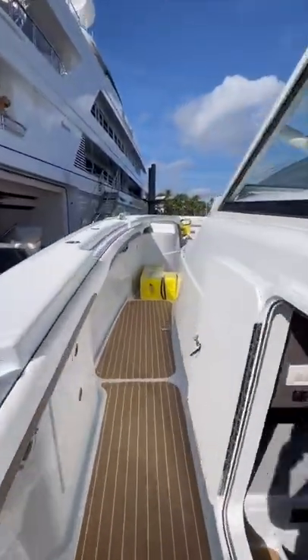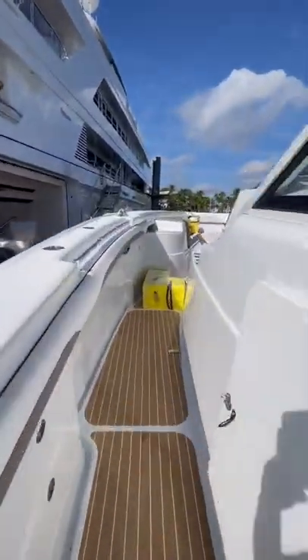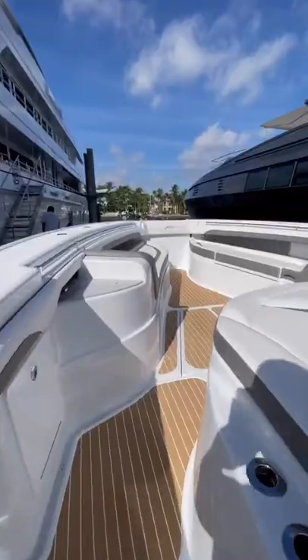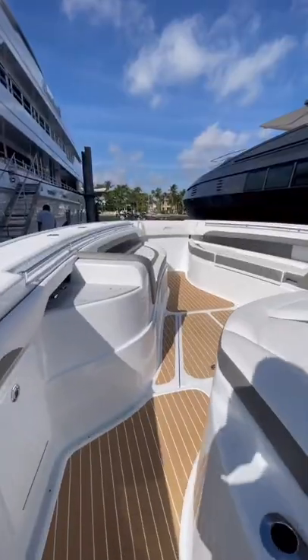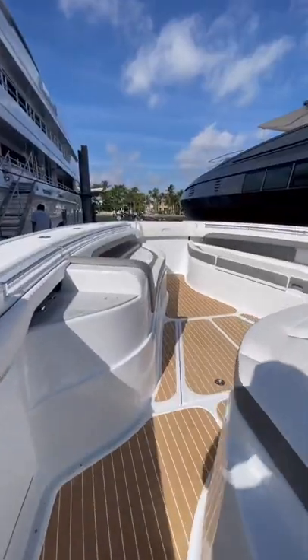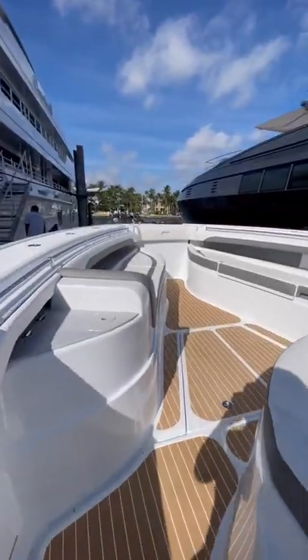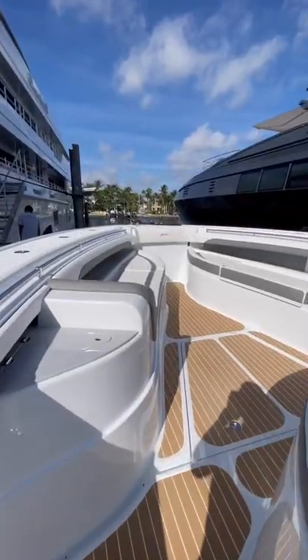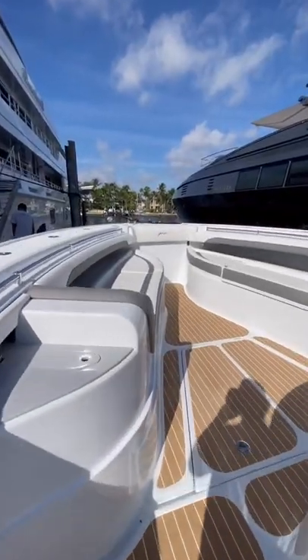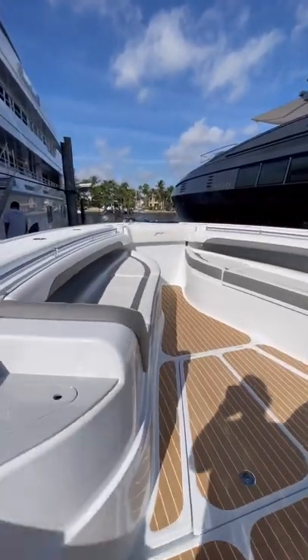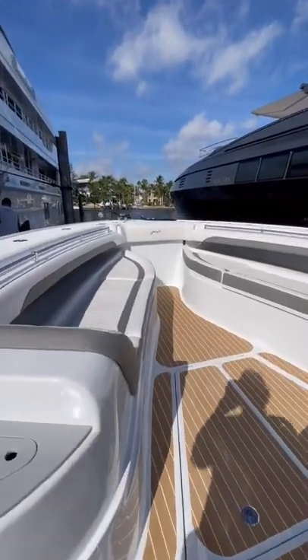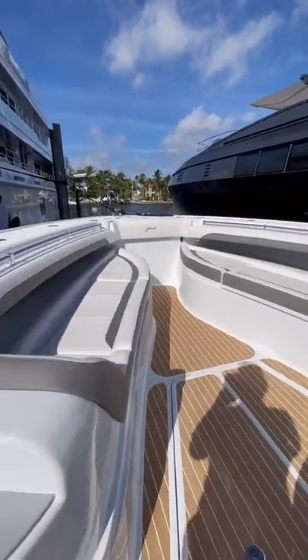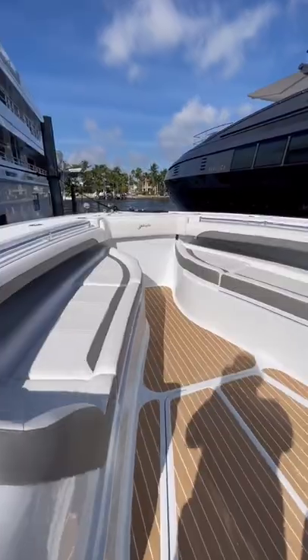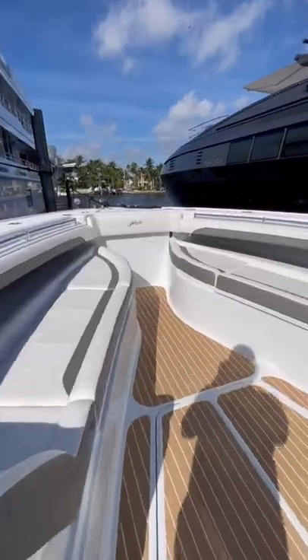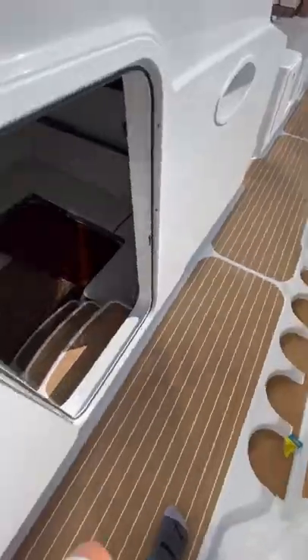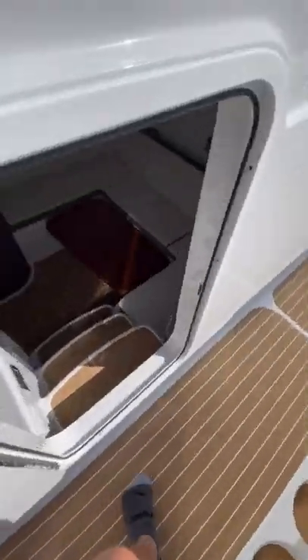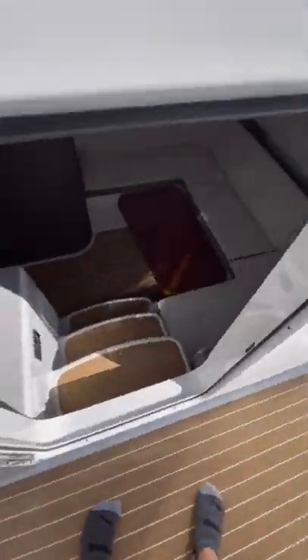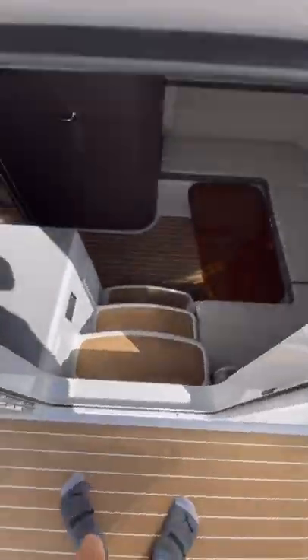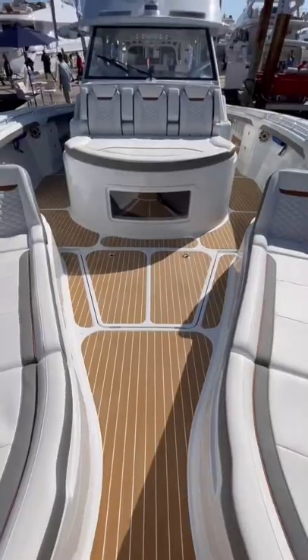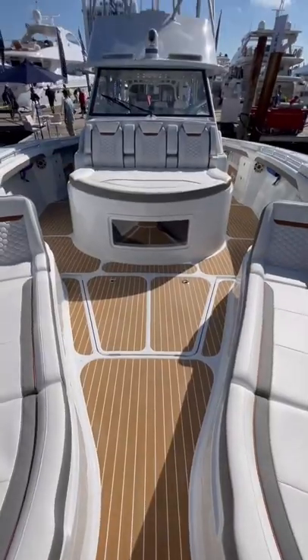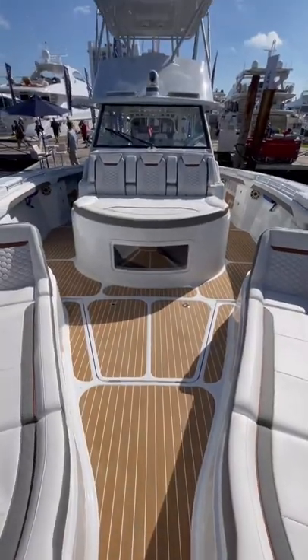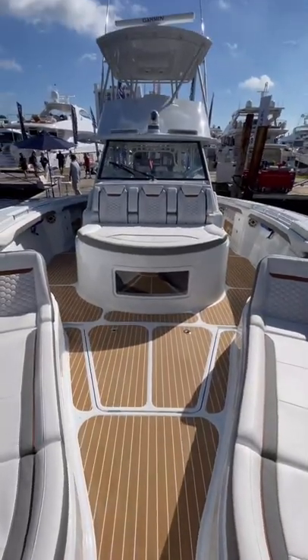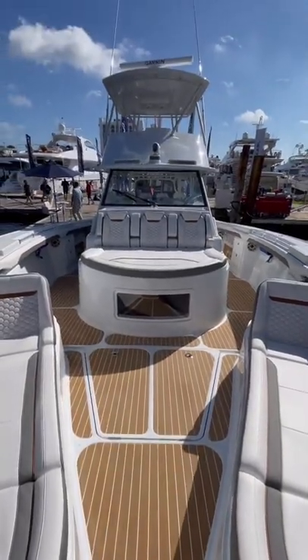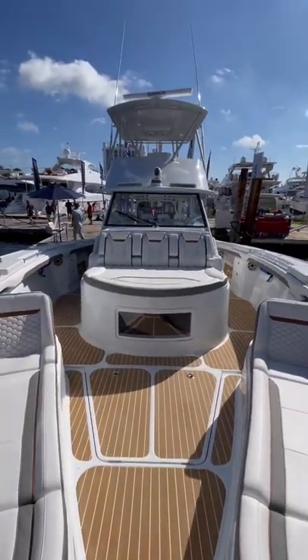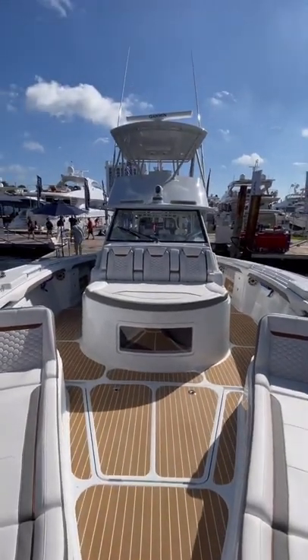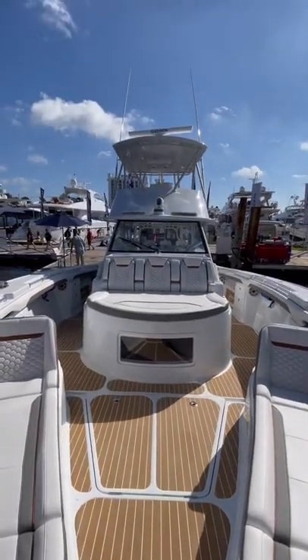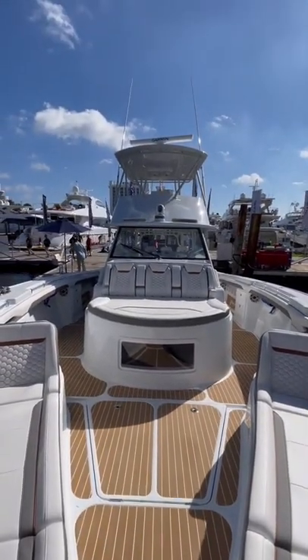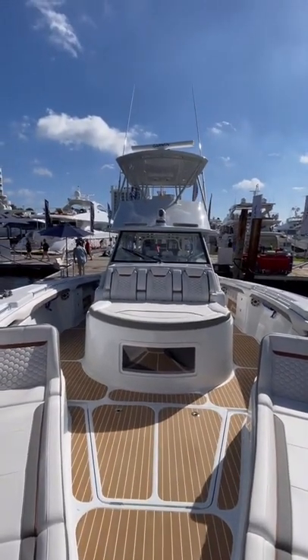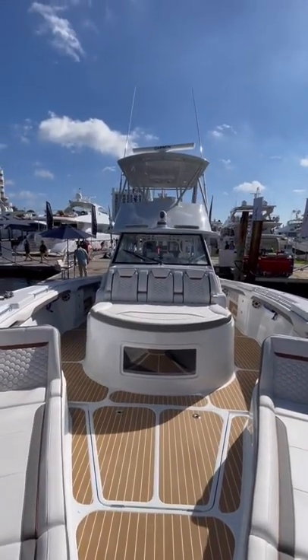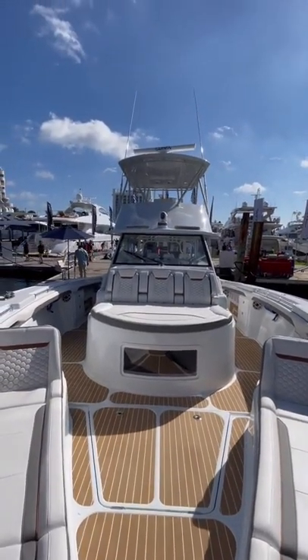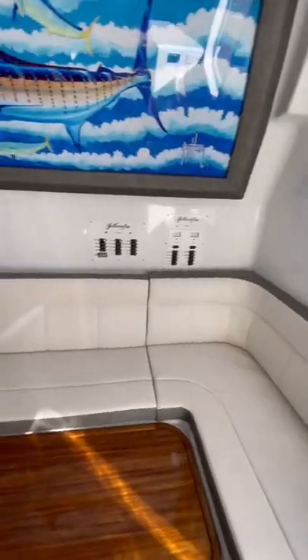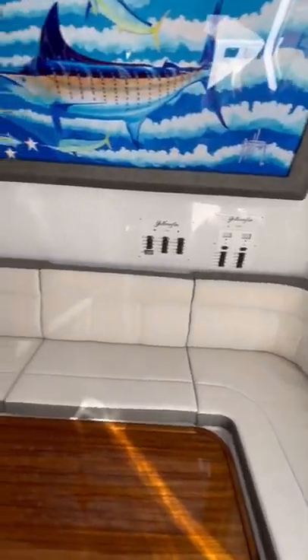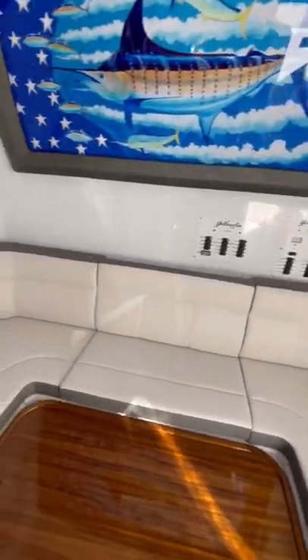Up in the bow there's seating to port and starboard, as well as a forward-facing lounger that could sit three people. This video really doesn't do justice because this boat felt huge.